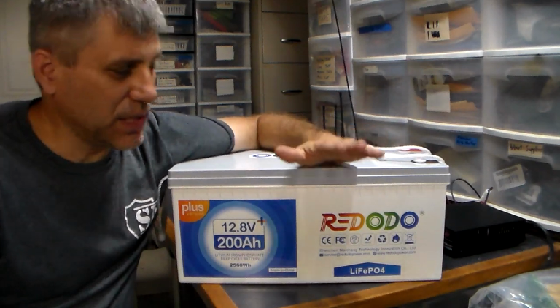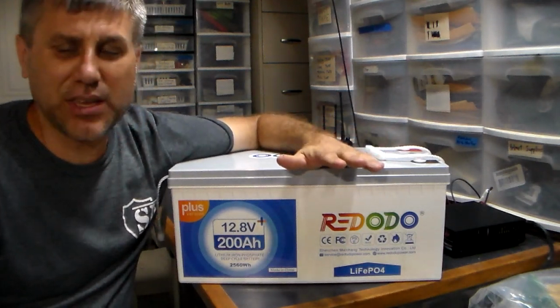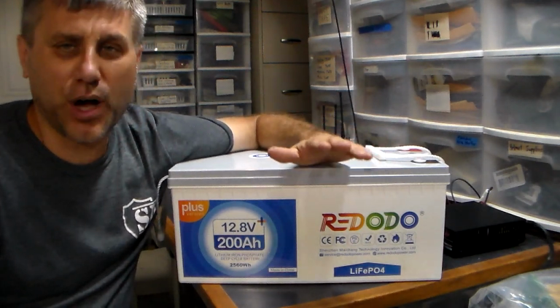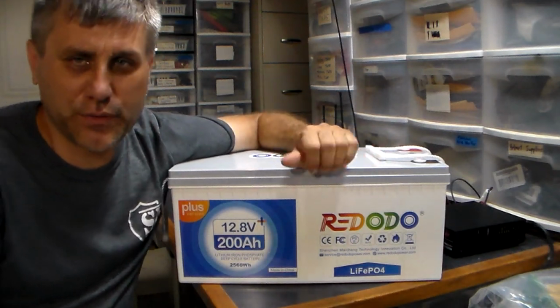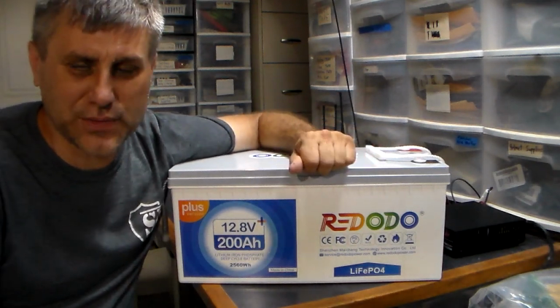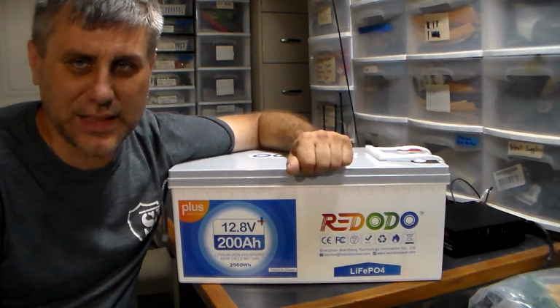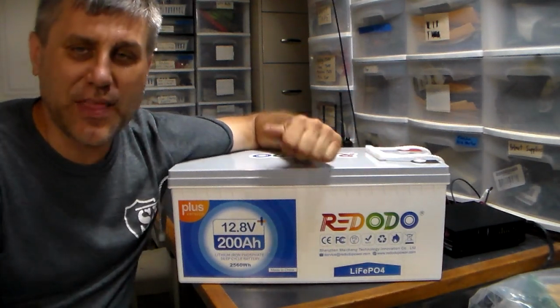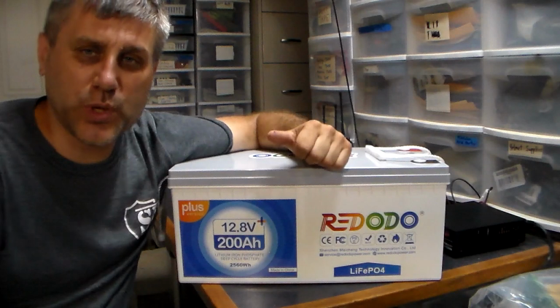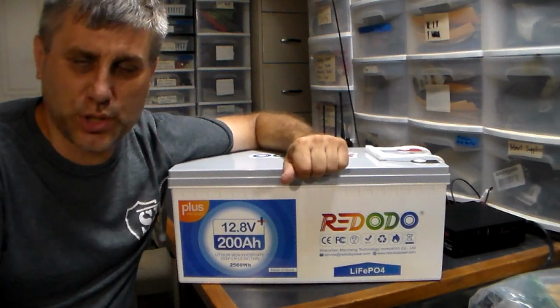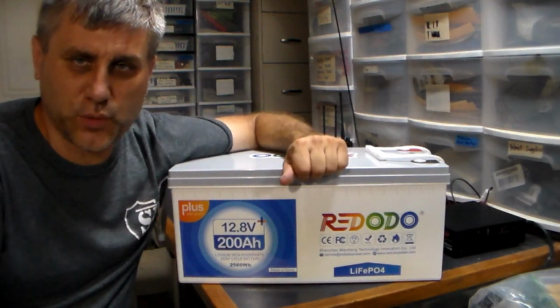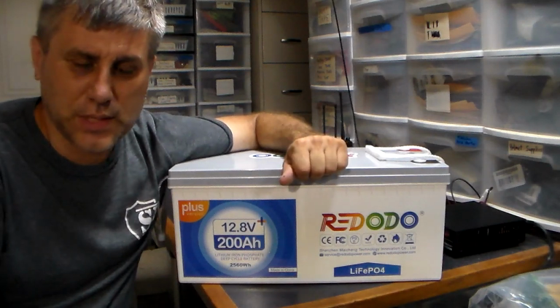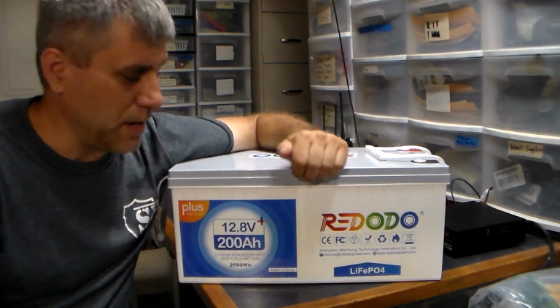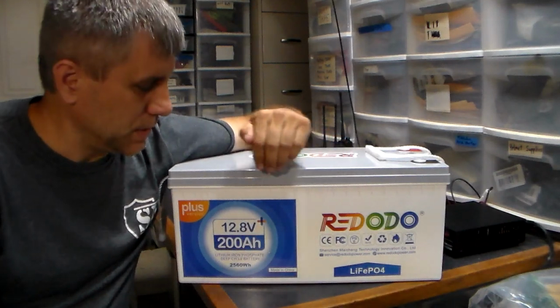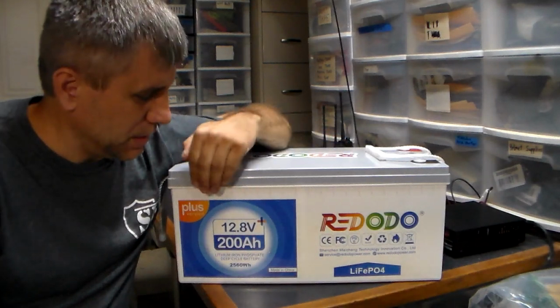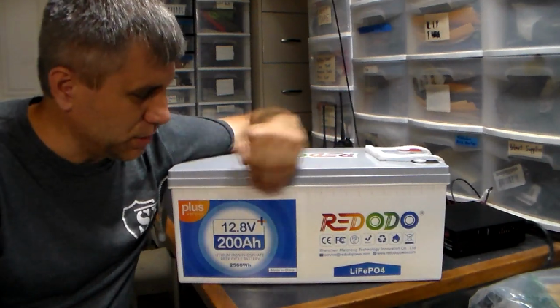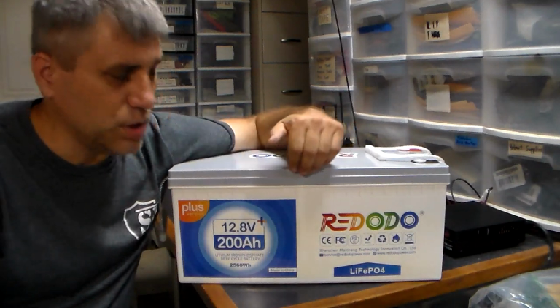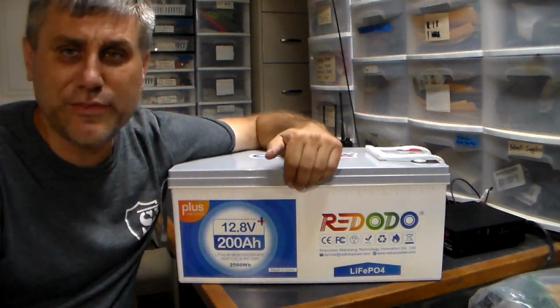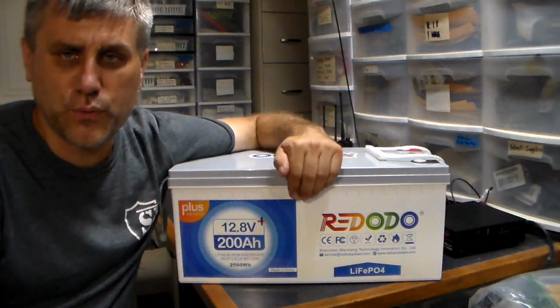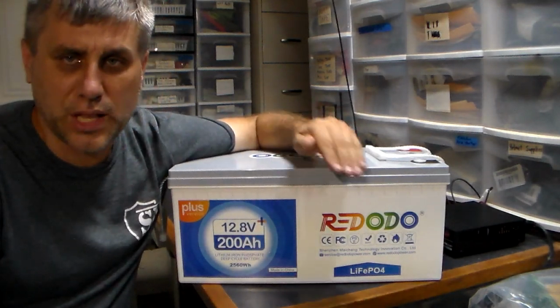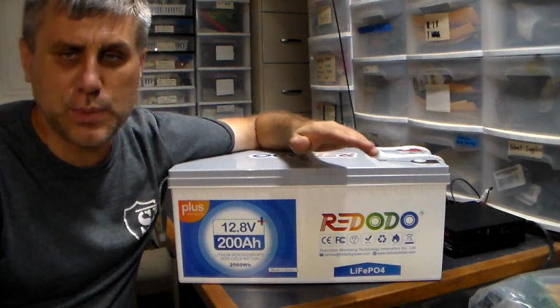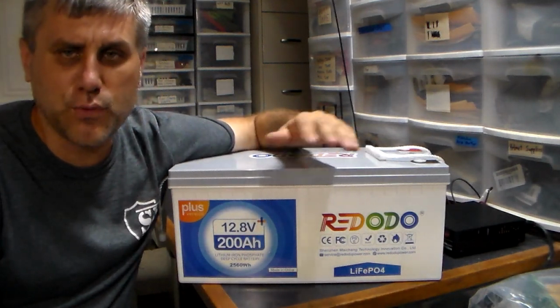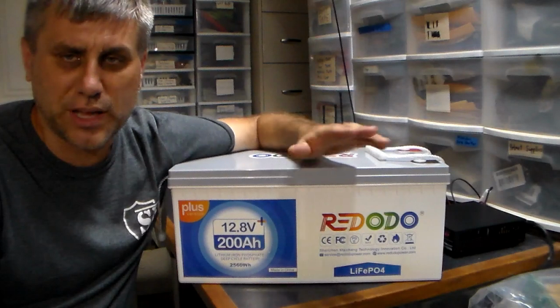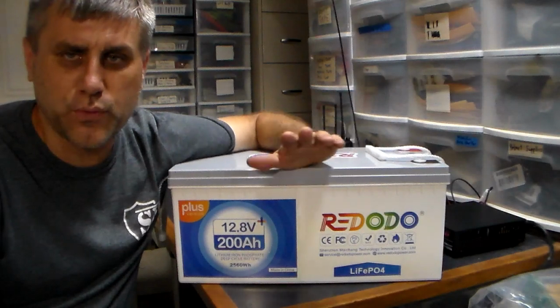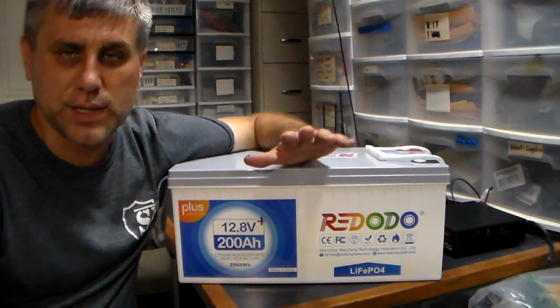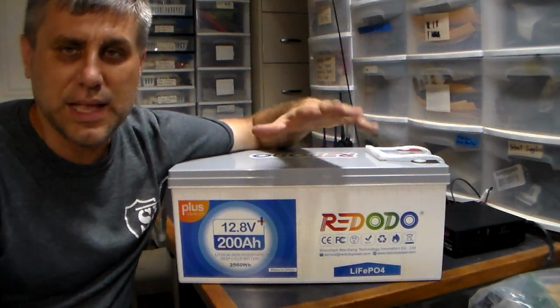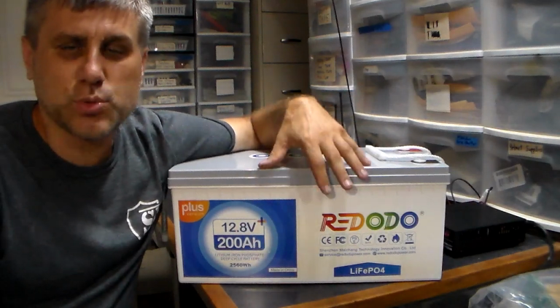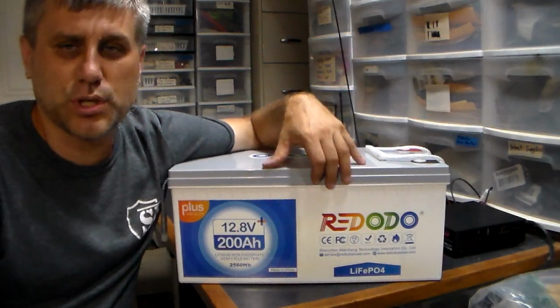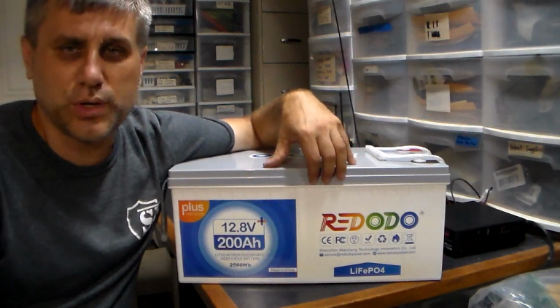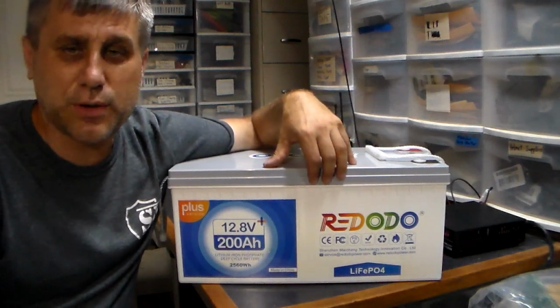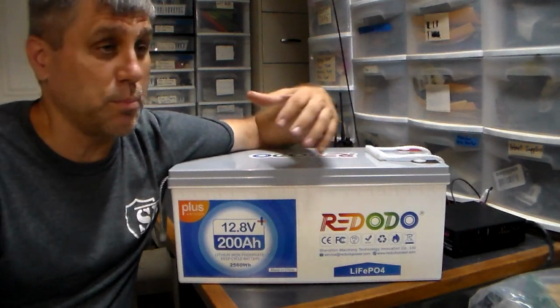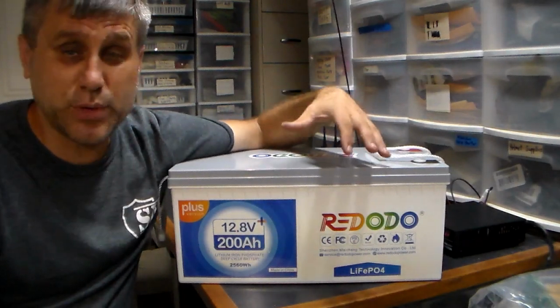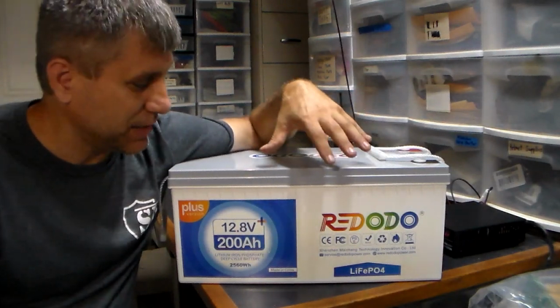This is a lithium iron phosphate battery — that is what you're looking for. It's also called LiFePO4, and that's what you're looking for in a battery or battery box.